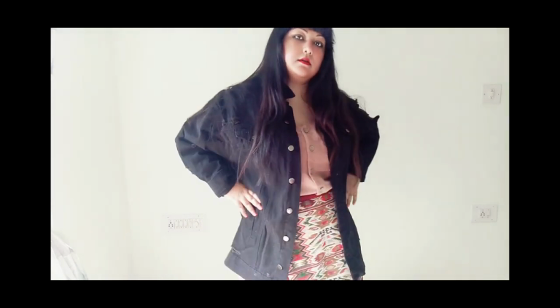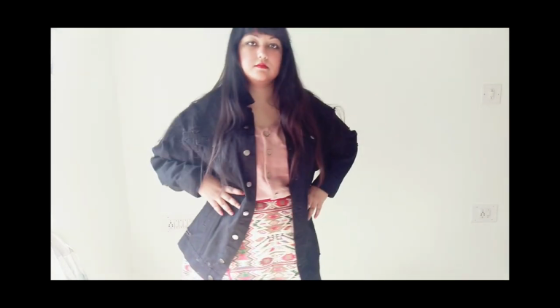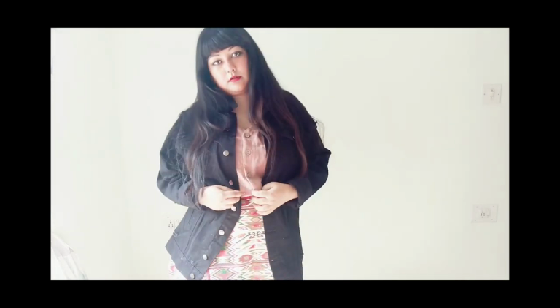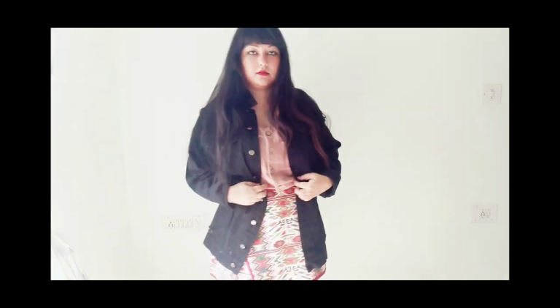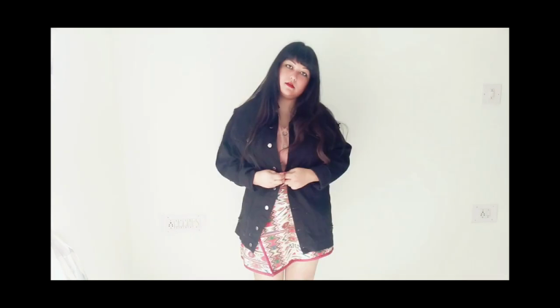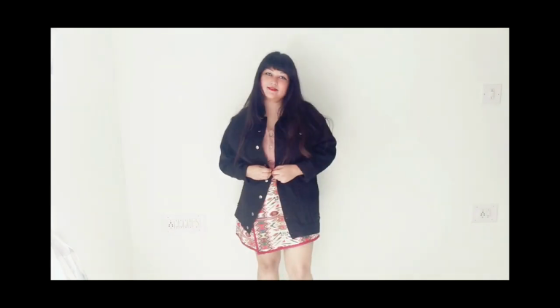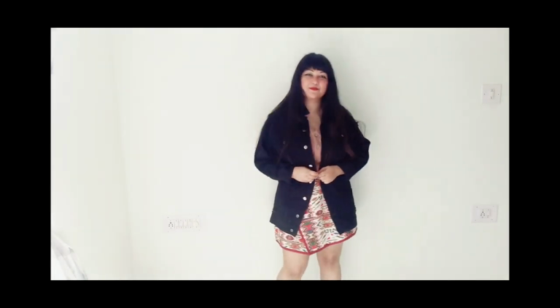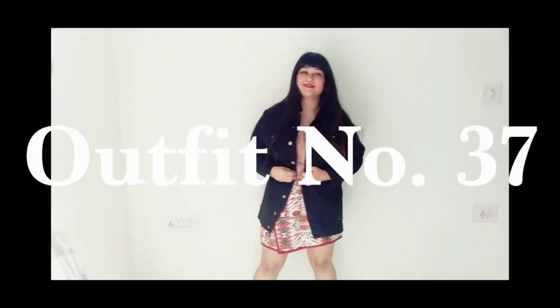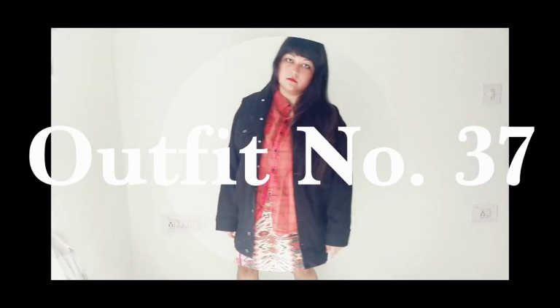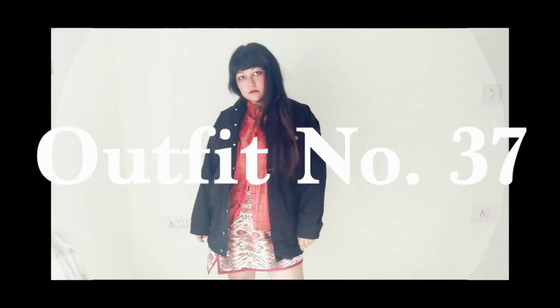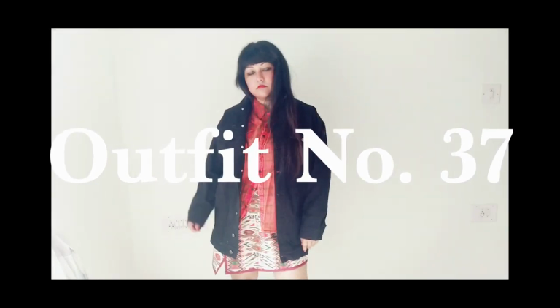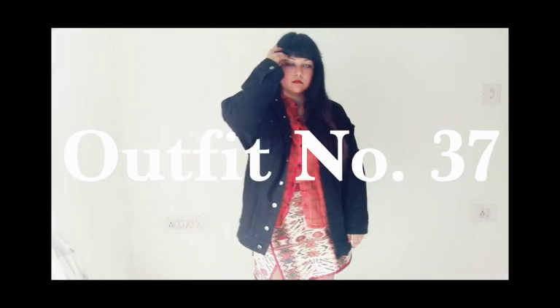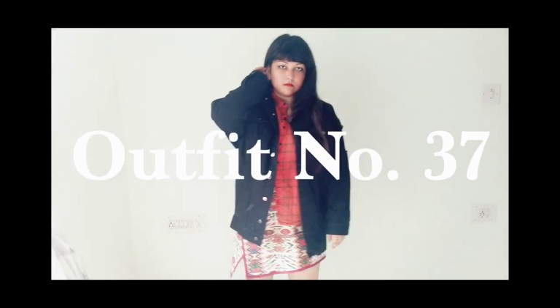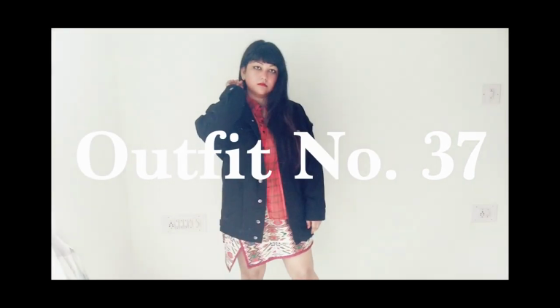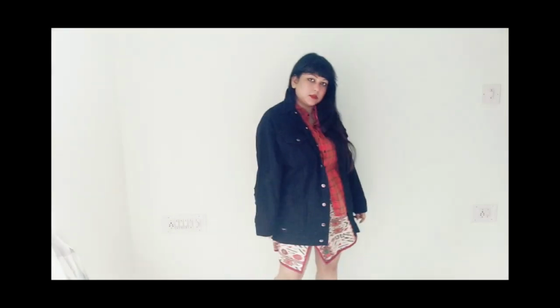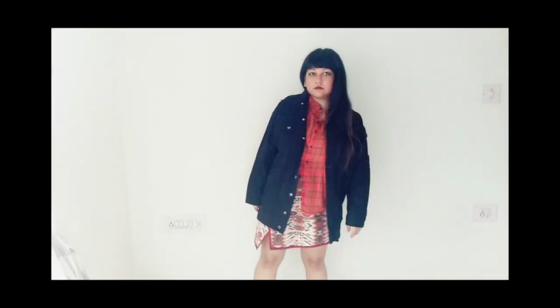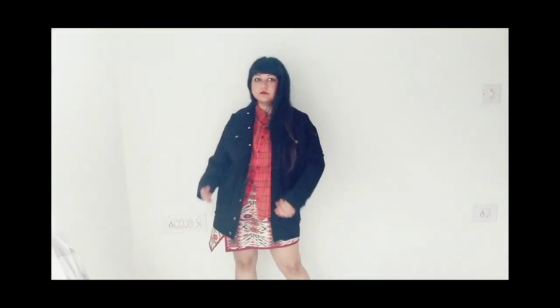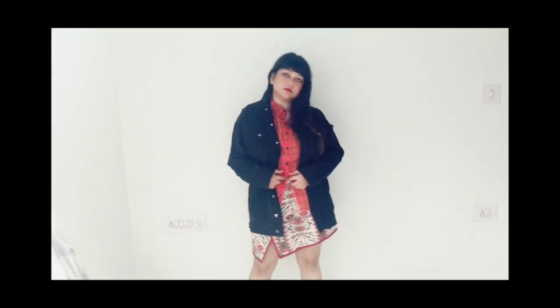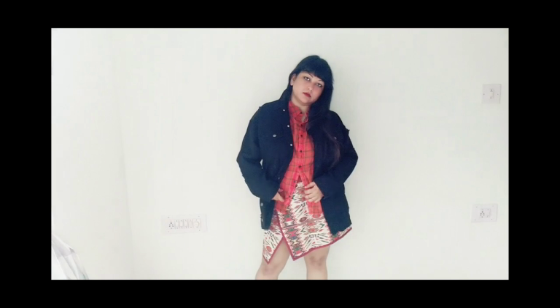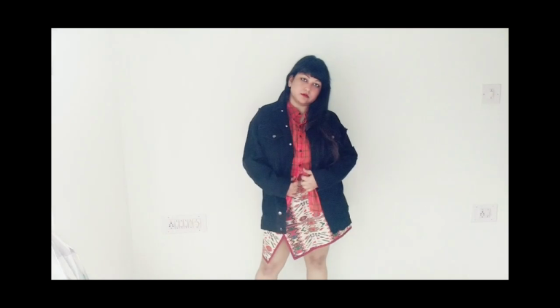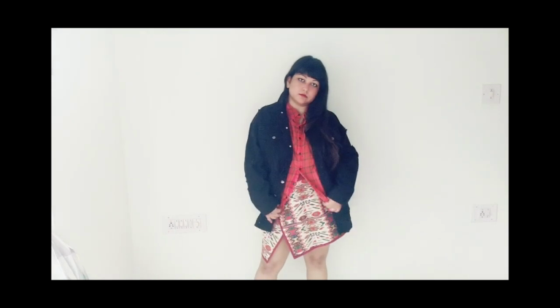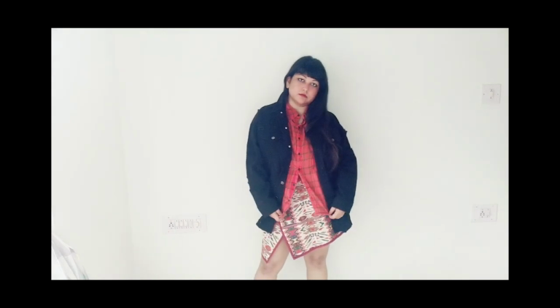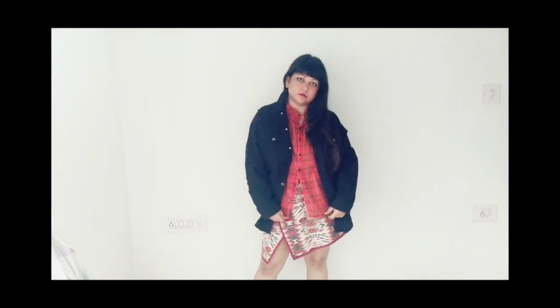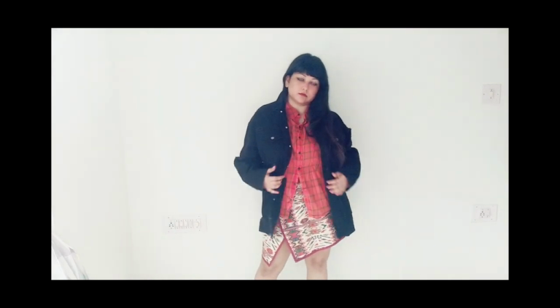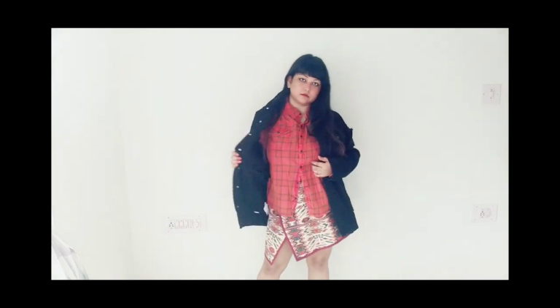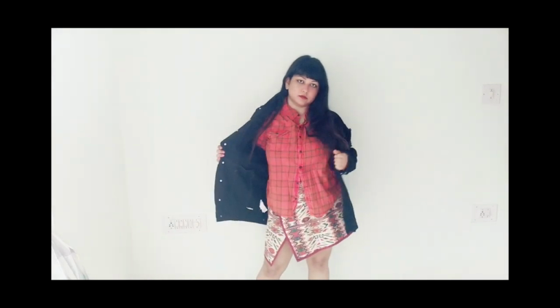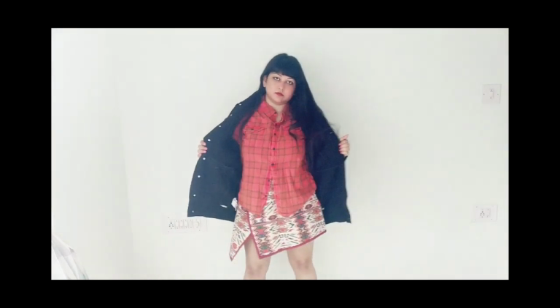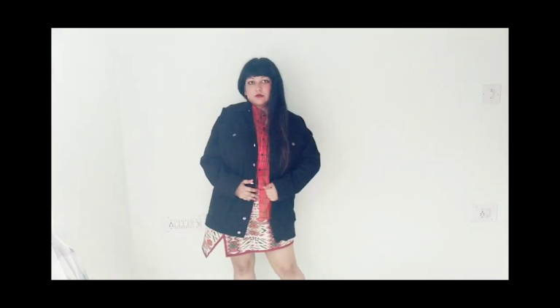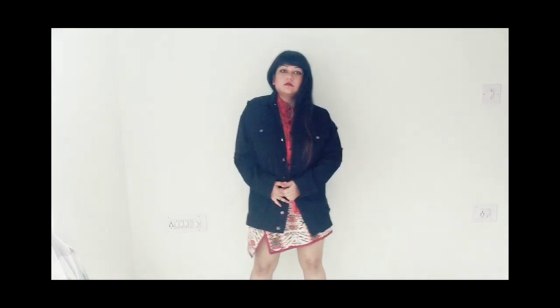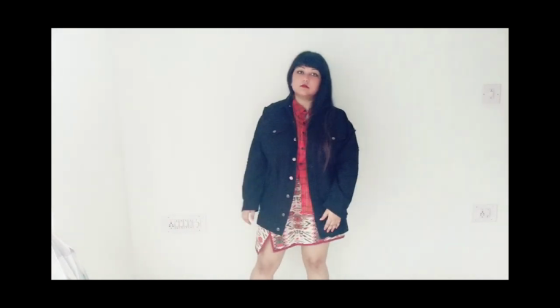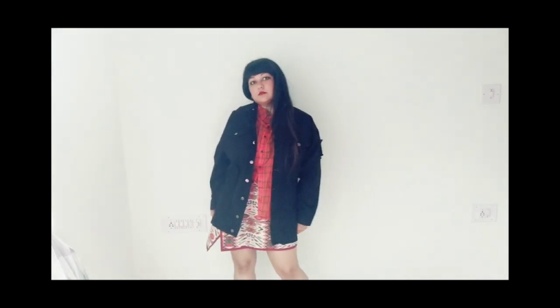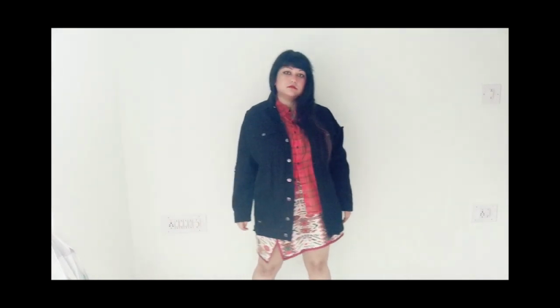For the next look, I put the same denim jacket and Aztec wrap skirt with a Harley Davidson orange button-up shirt. I think this also looks great with that combination.